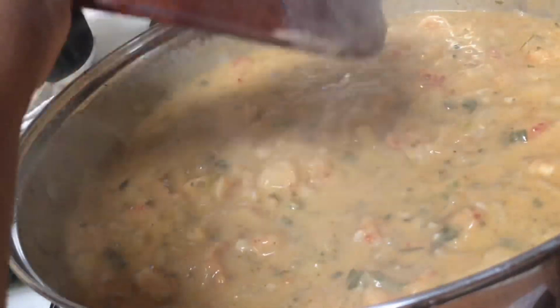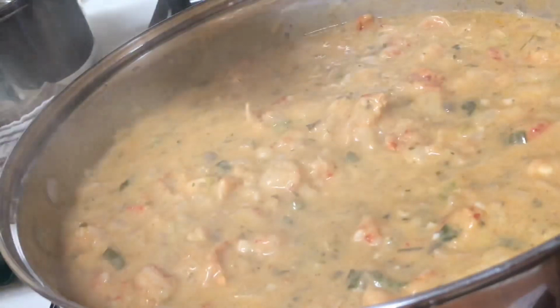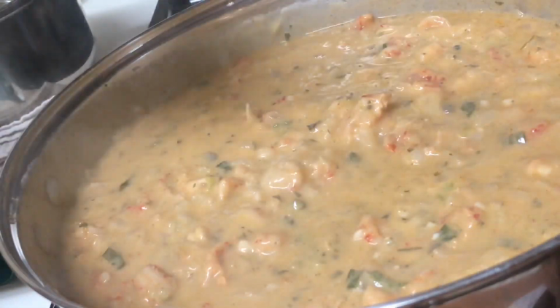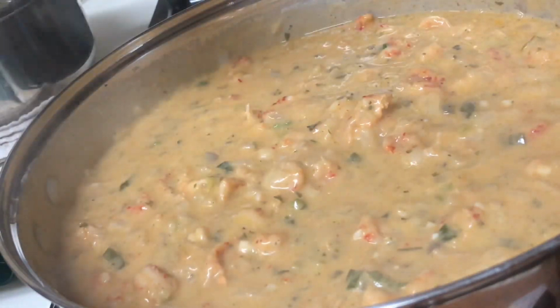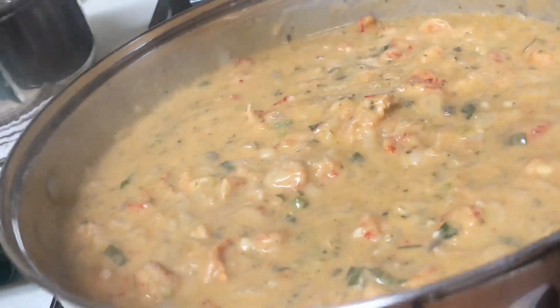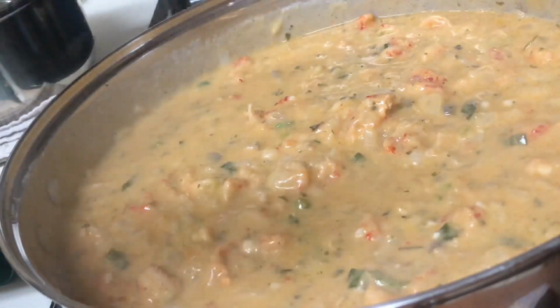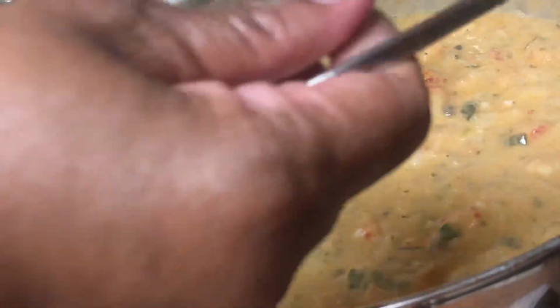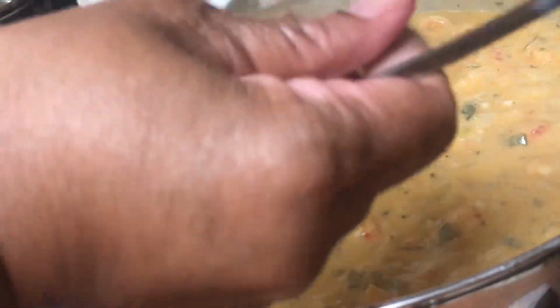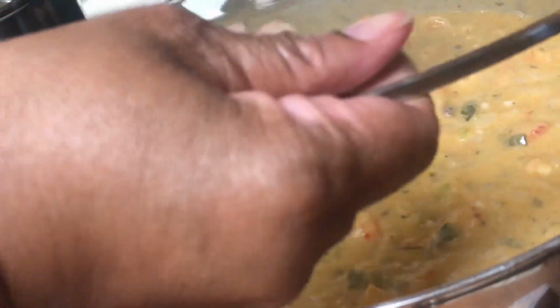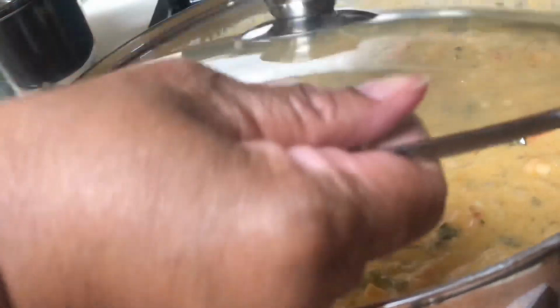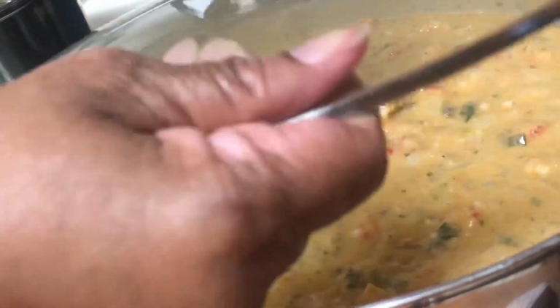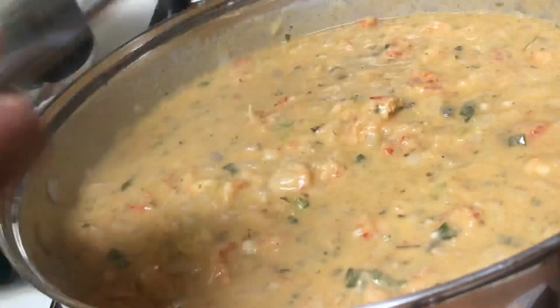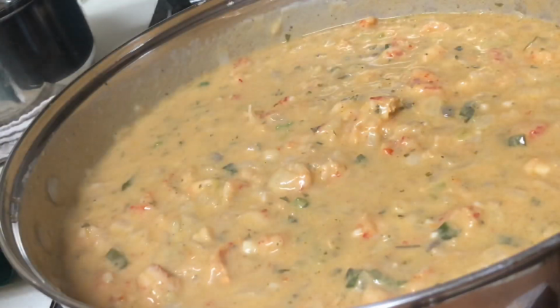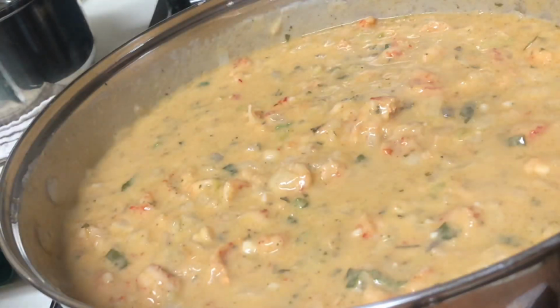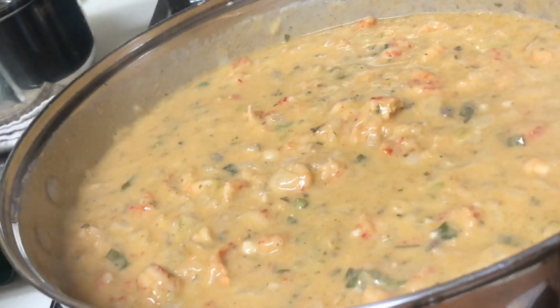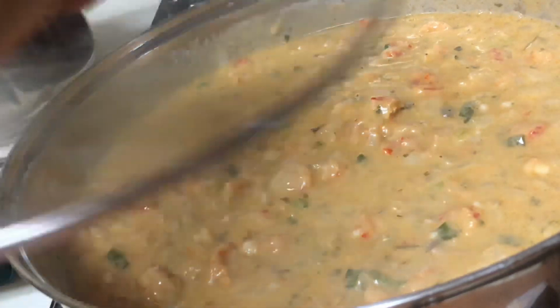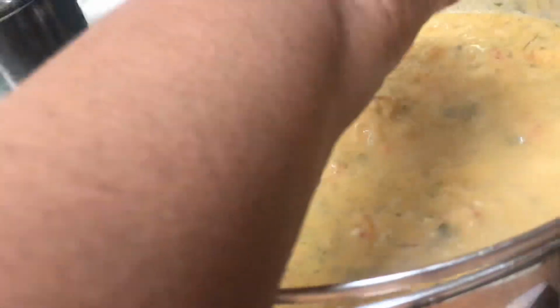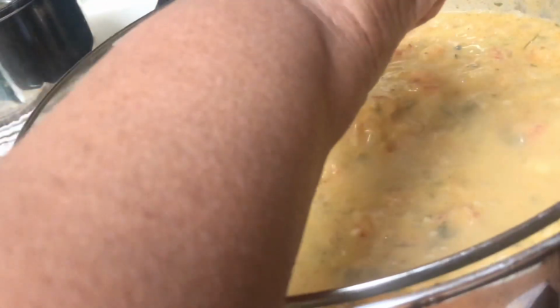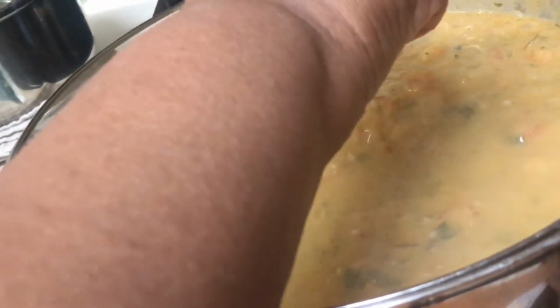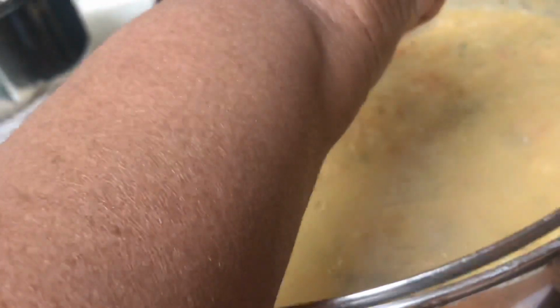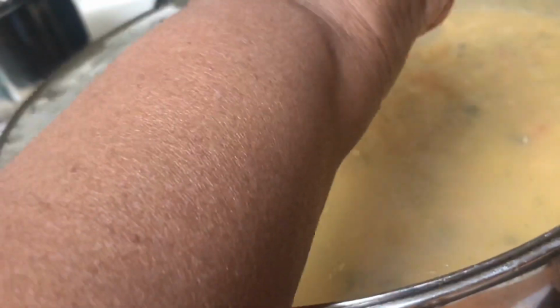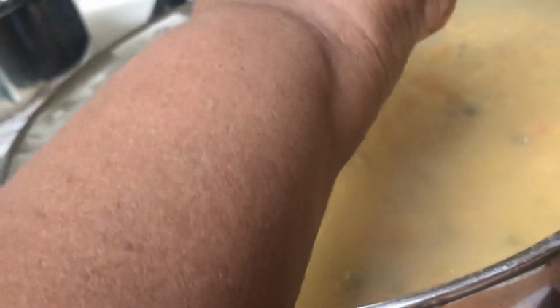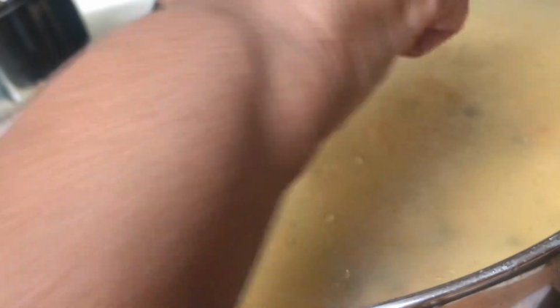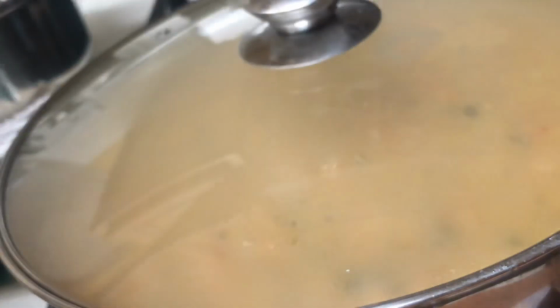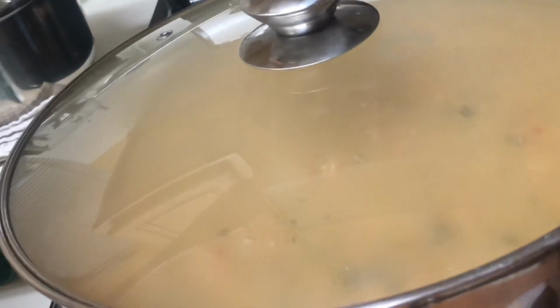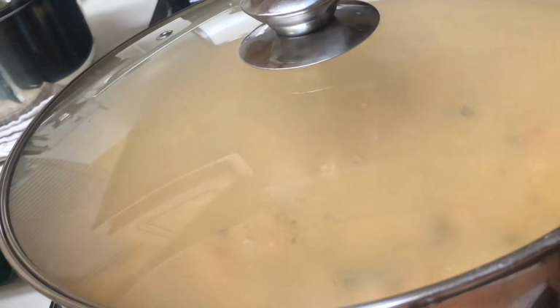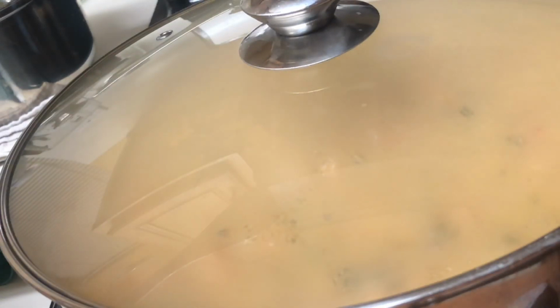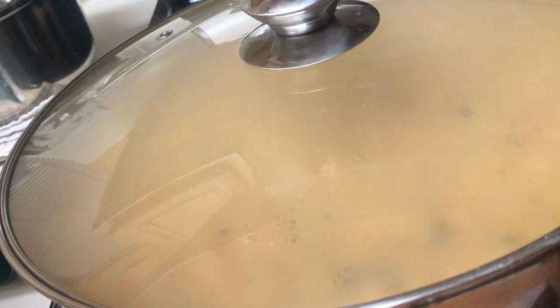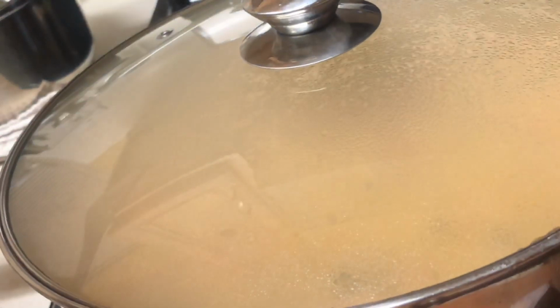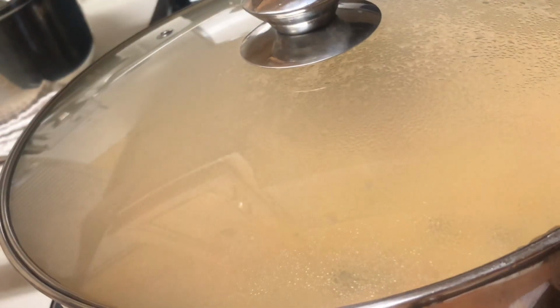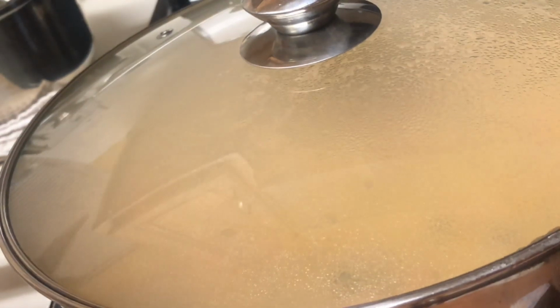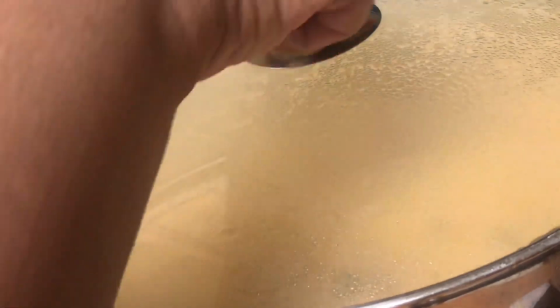Now the thing about this dish — you want it to smother and simmer just a little bit with the lid on top for about eight to ten minutes. This is why it's a shortcut recipe.